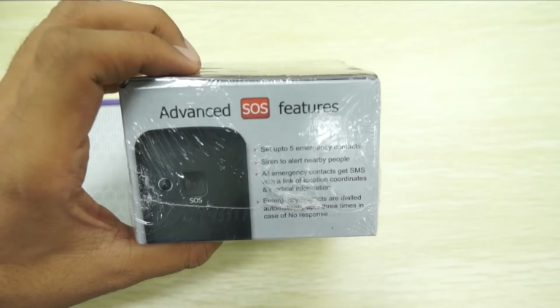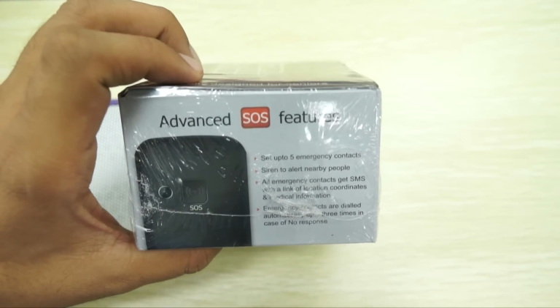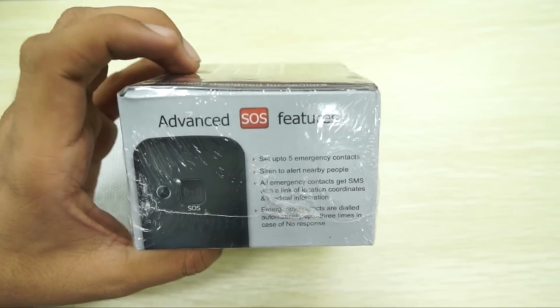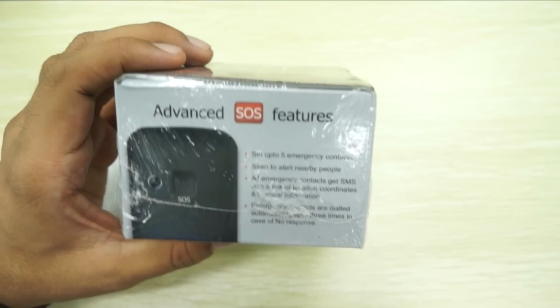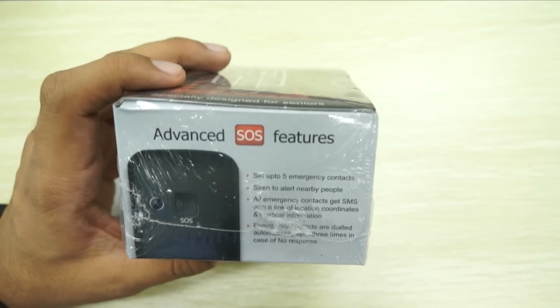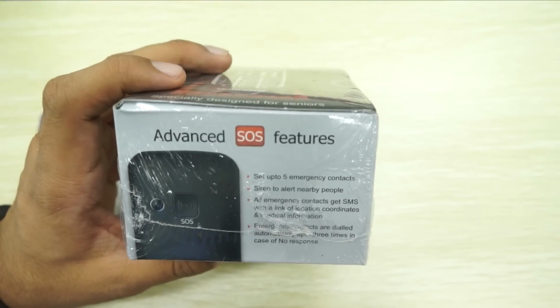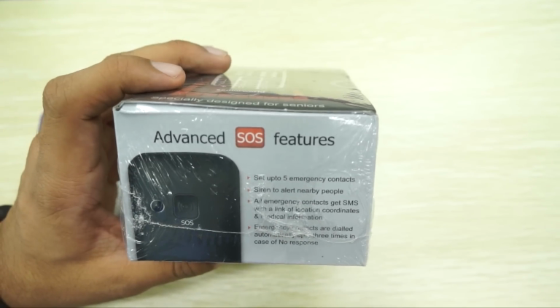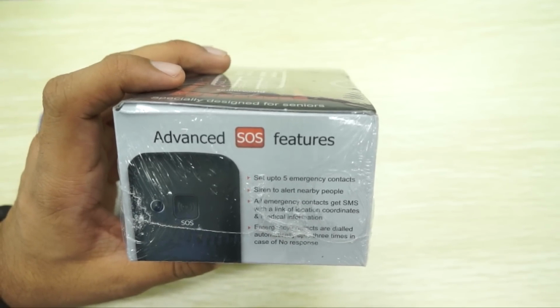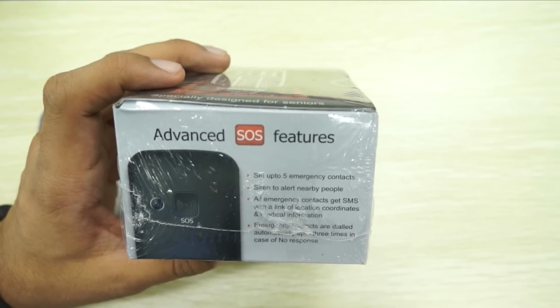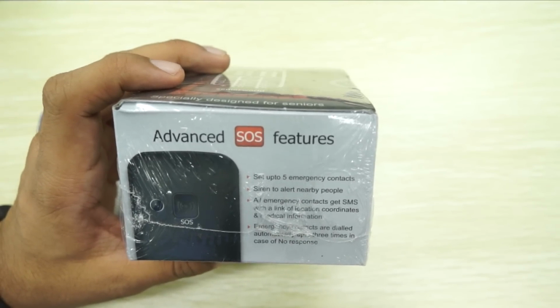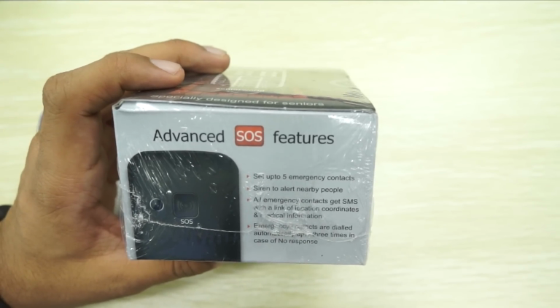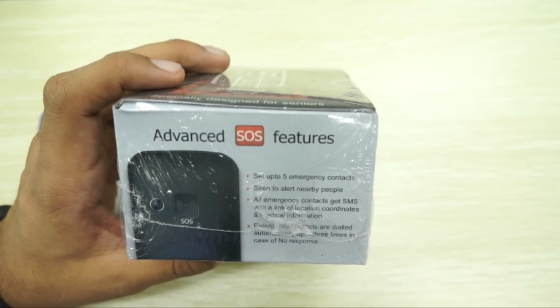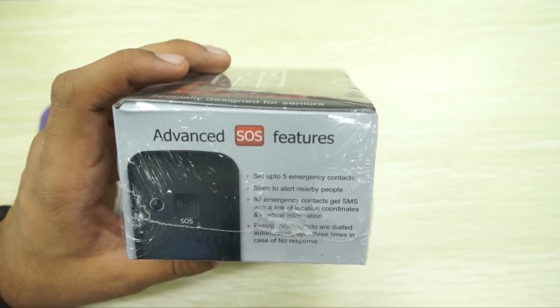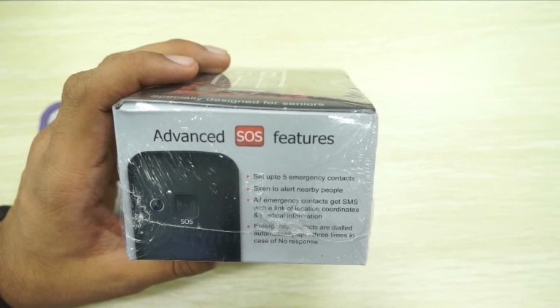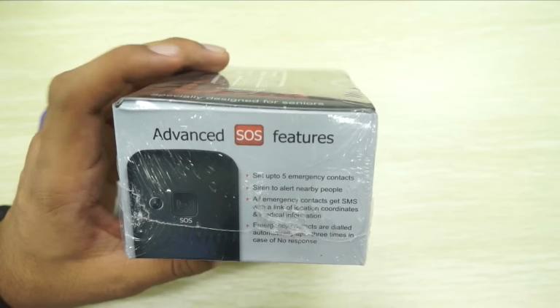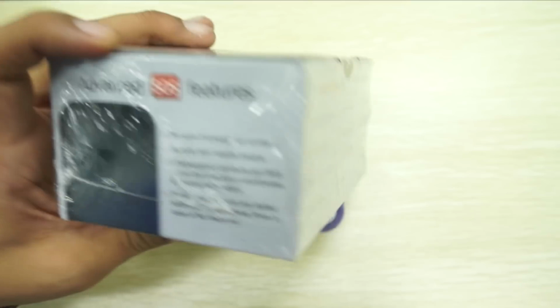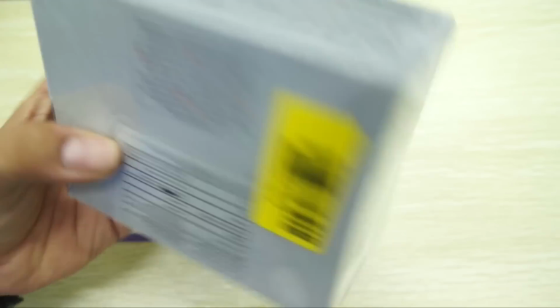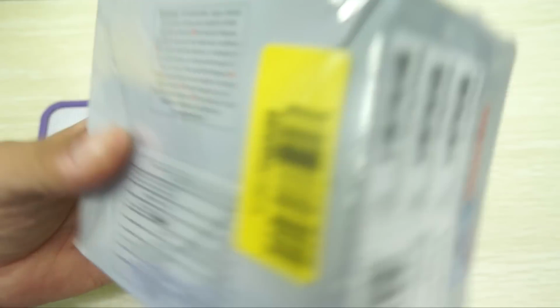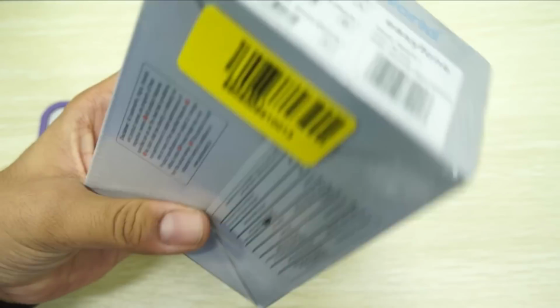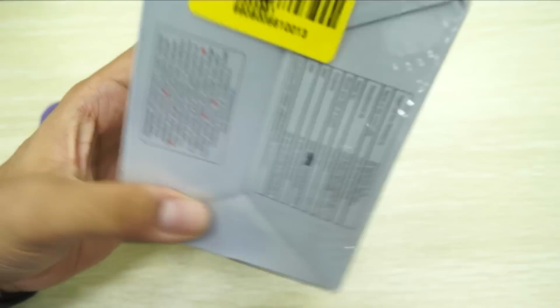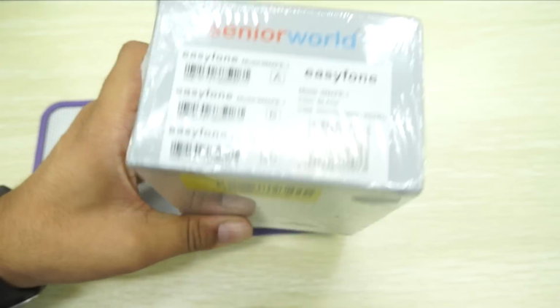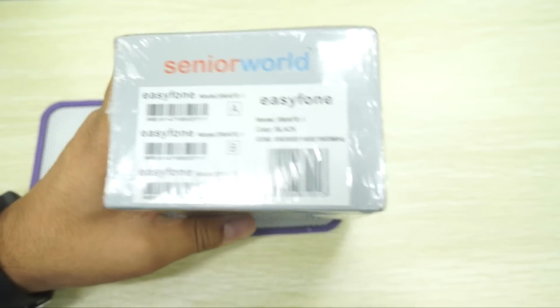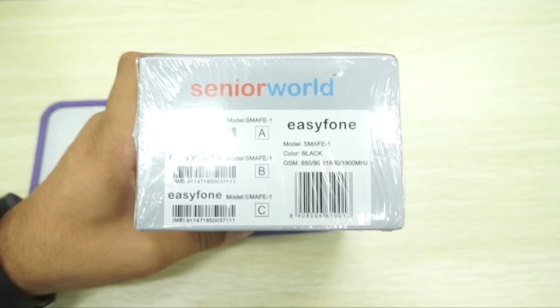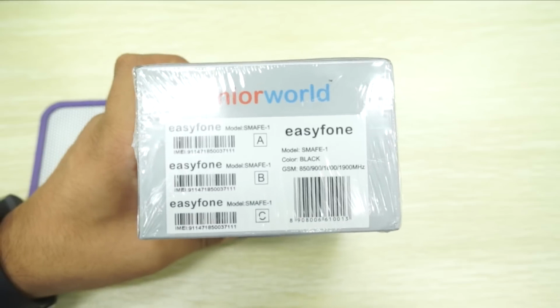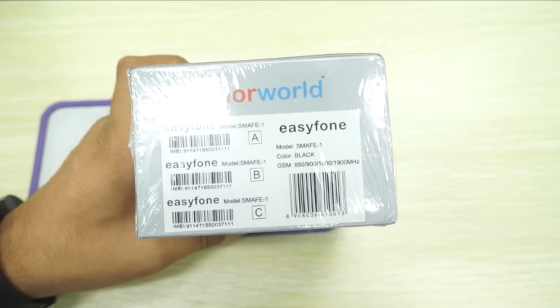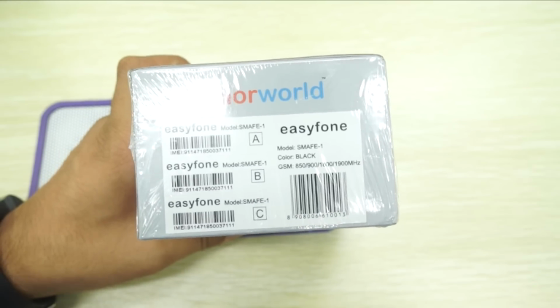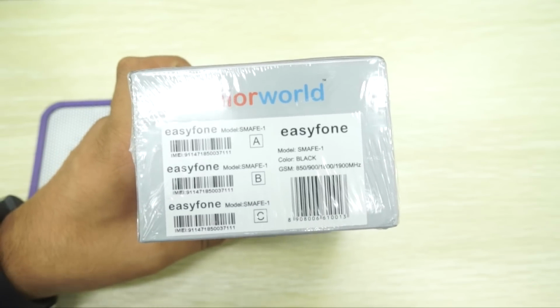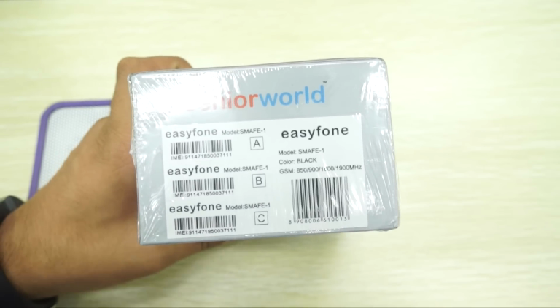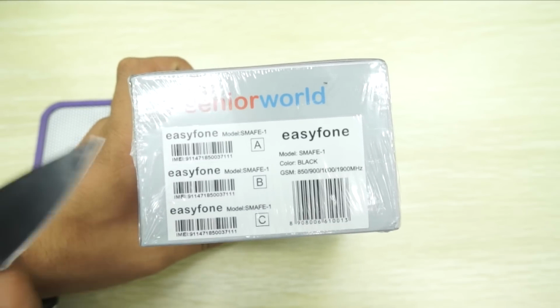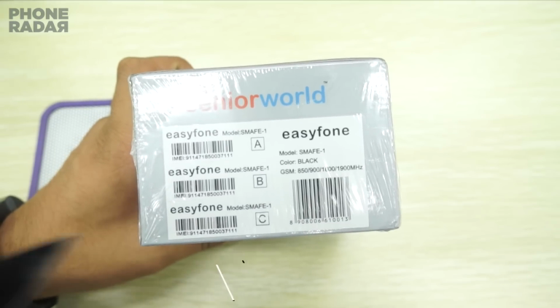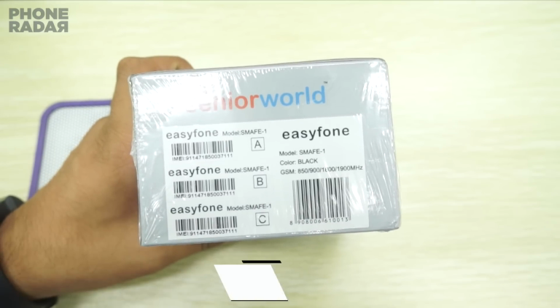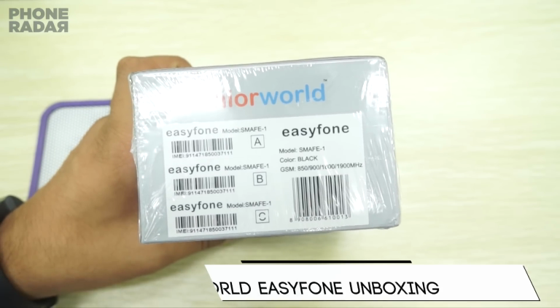When you talk about the advanced SOS feature, it means you can set up to 5 emergency contacts and then contact these in case of an emergency. This phone is from a brand called Senior World, and it's called the Easy Phone.